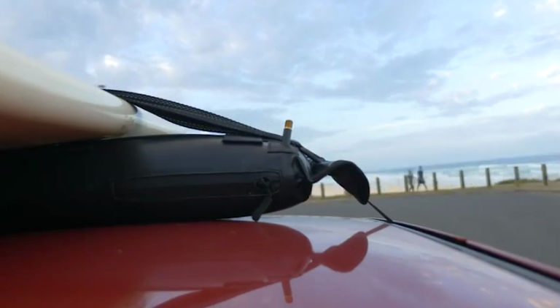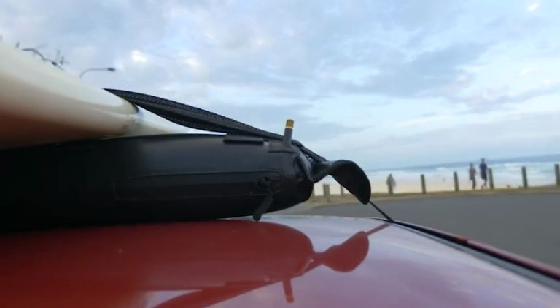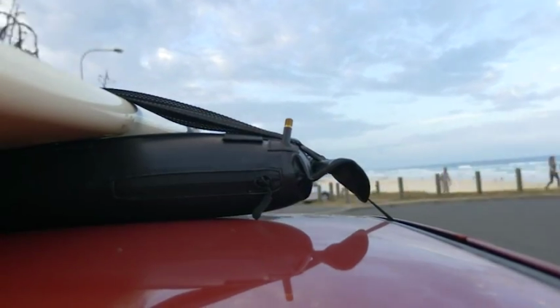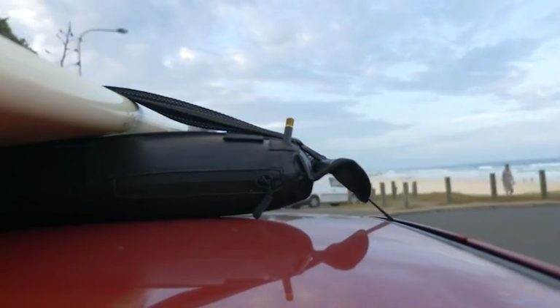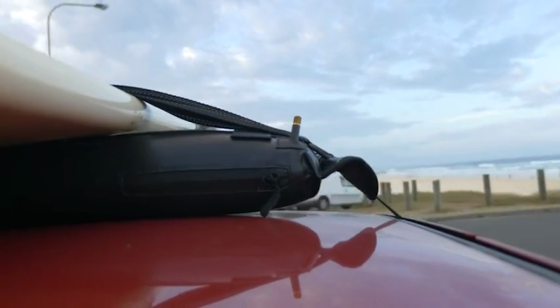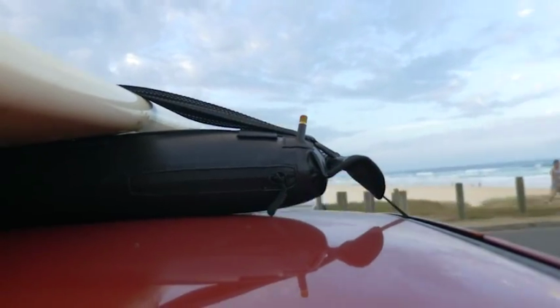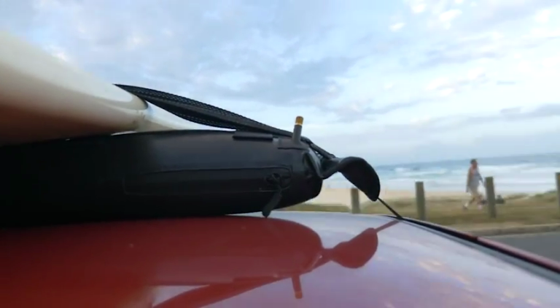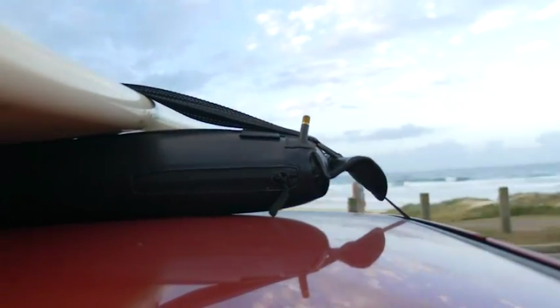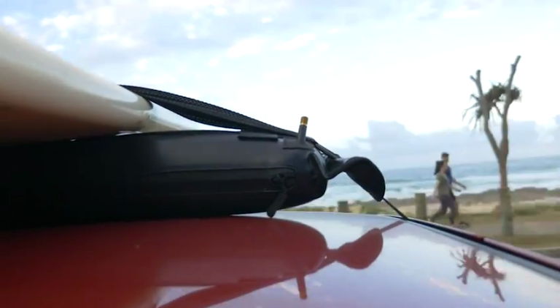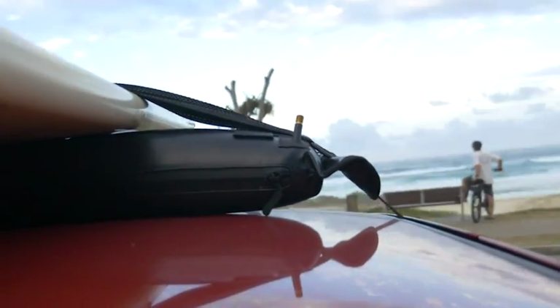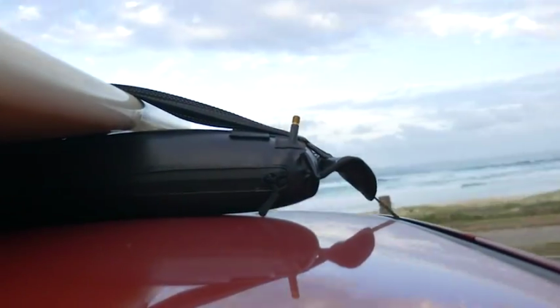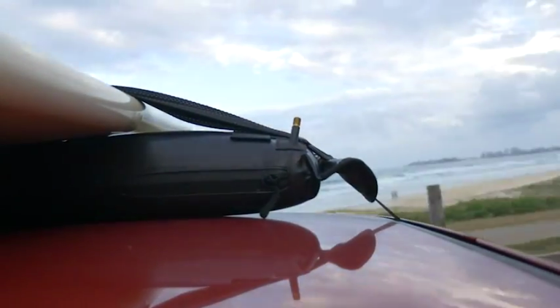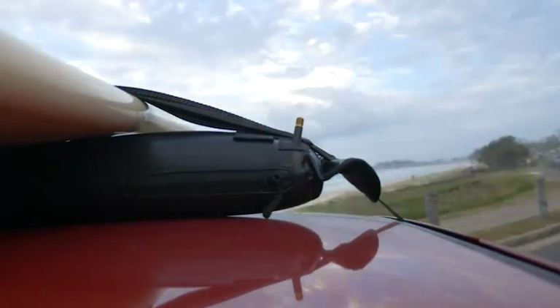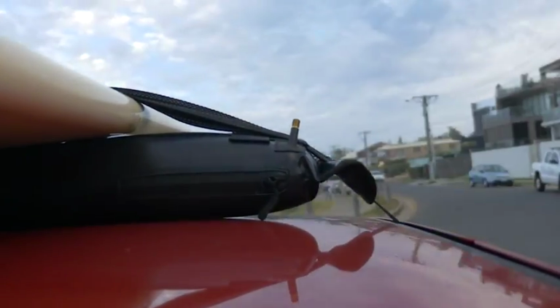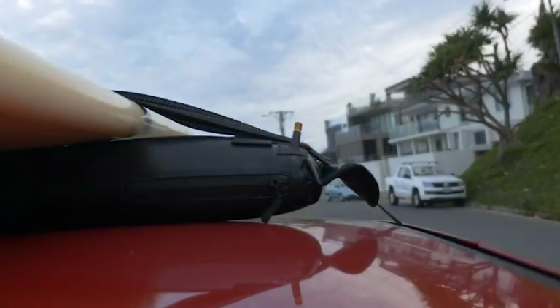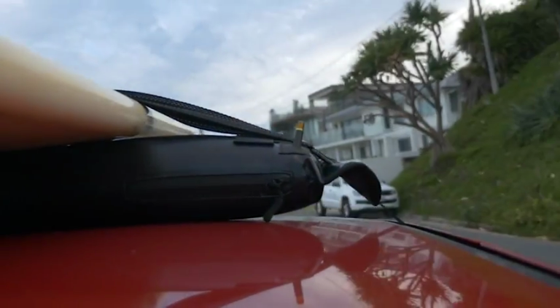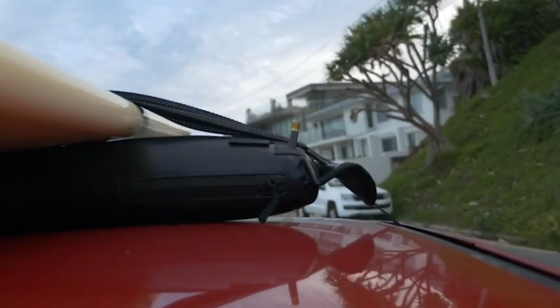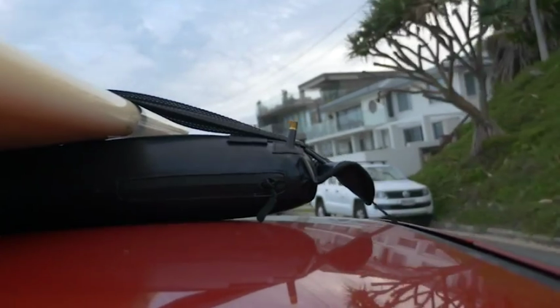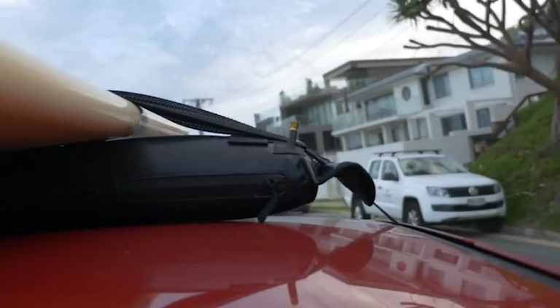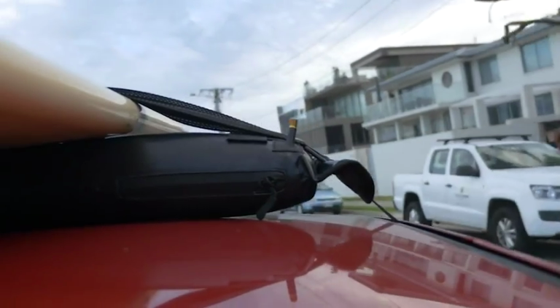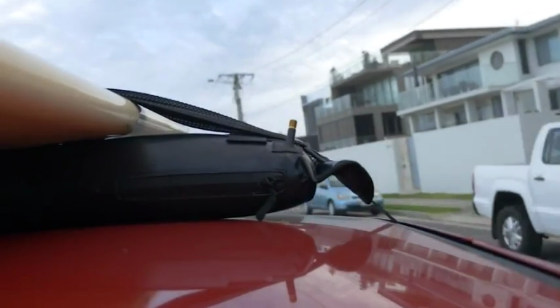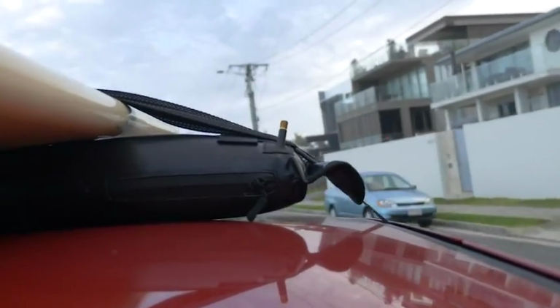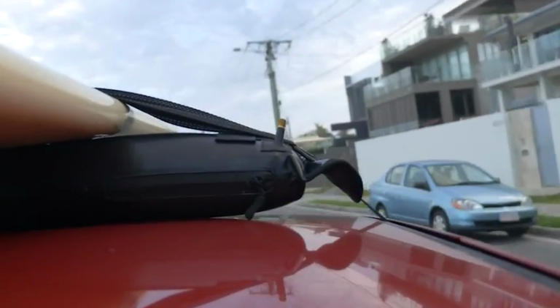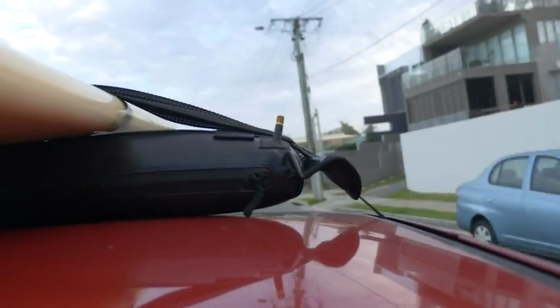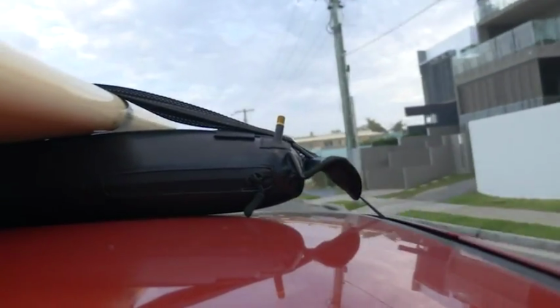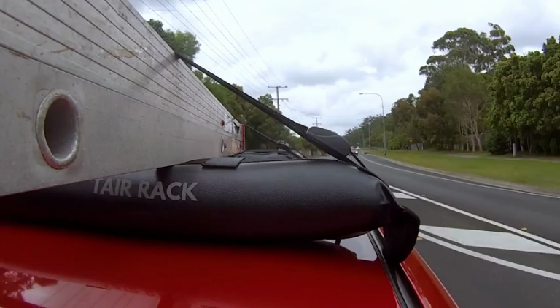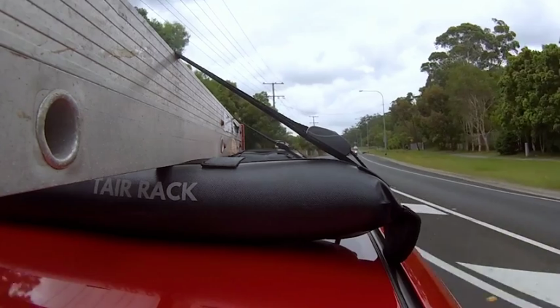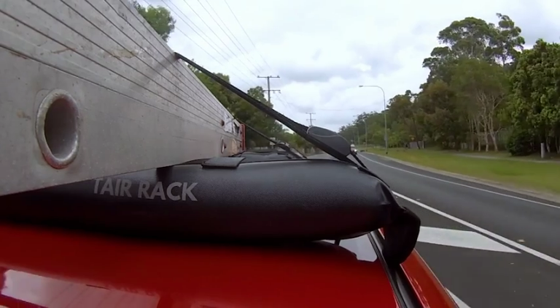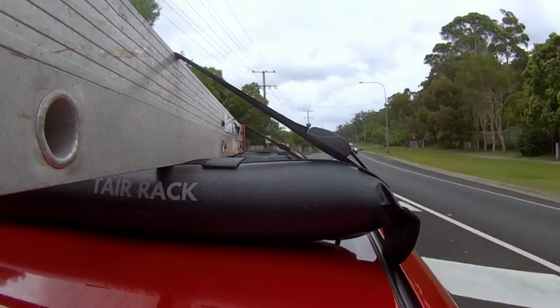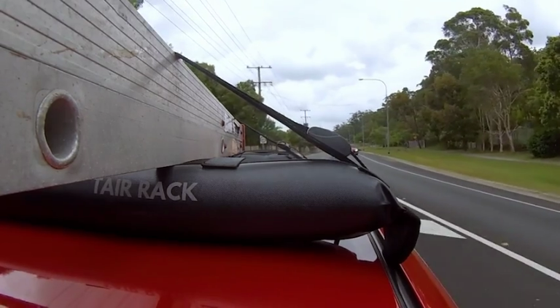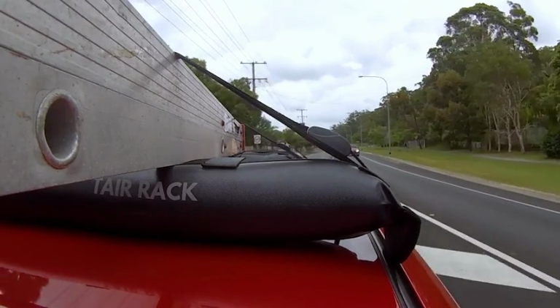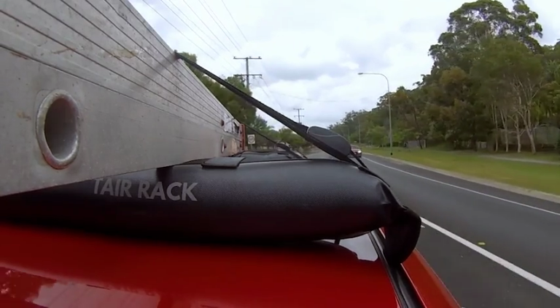Tear allows me to go for a surf and carry any item I couldn't normally take before, and it isn't just for small cars. Tear fits almost any car with a roof.